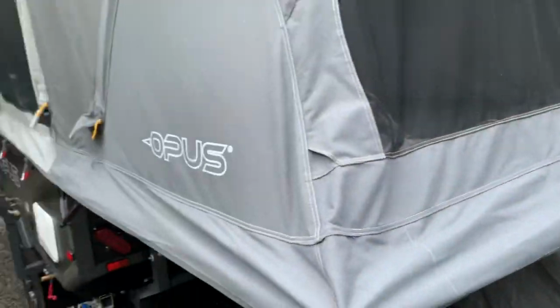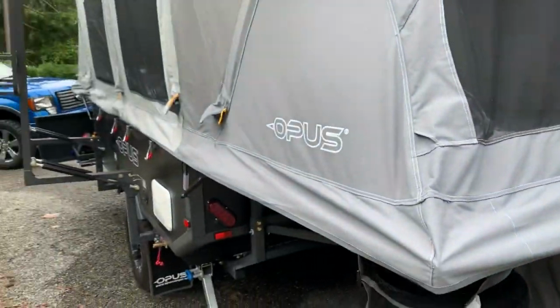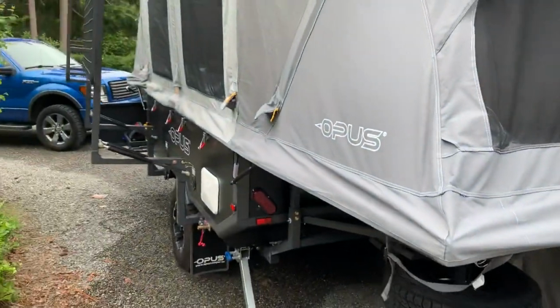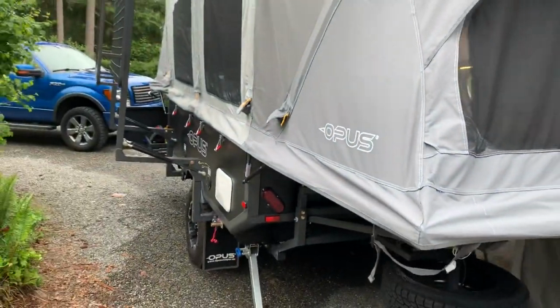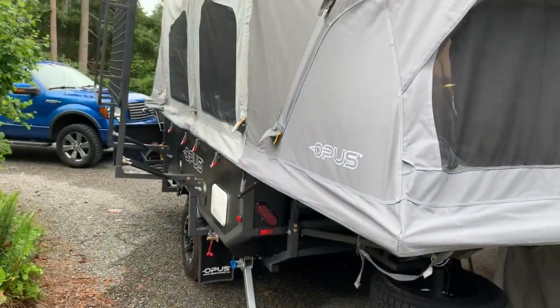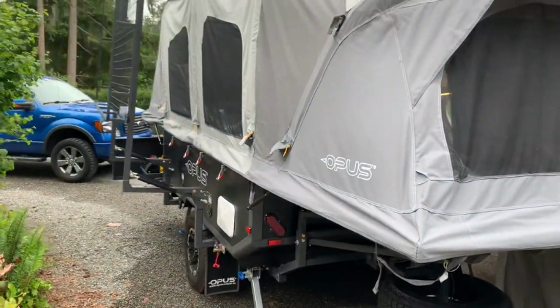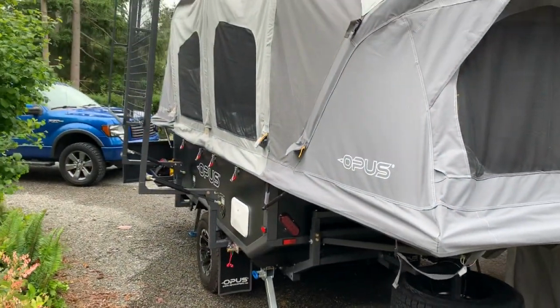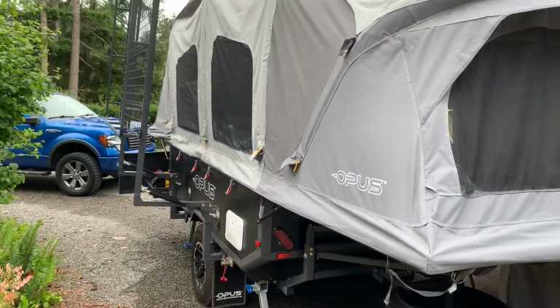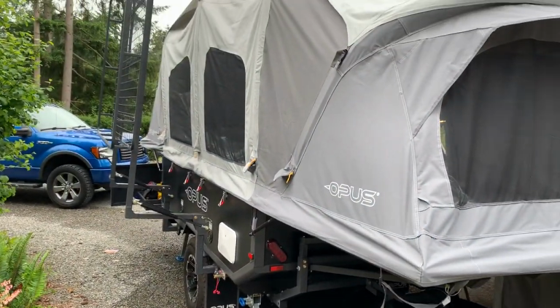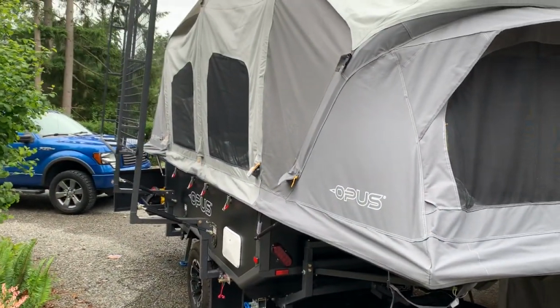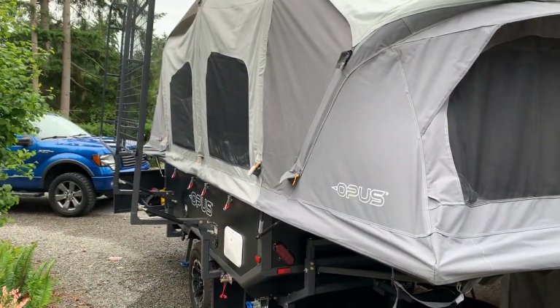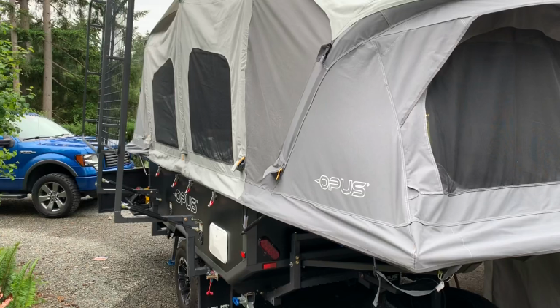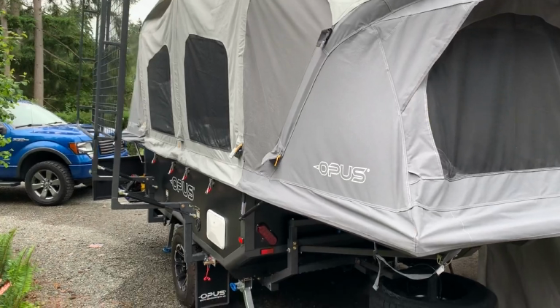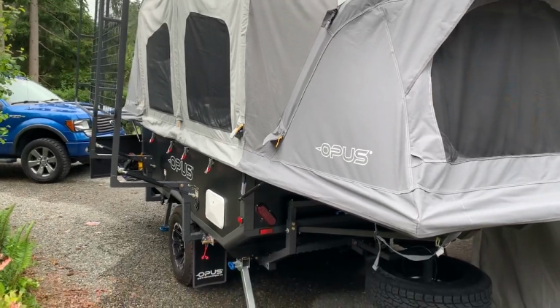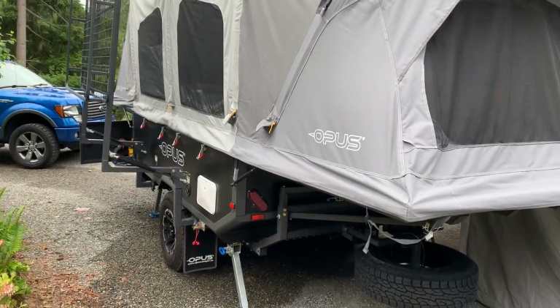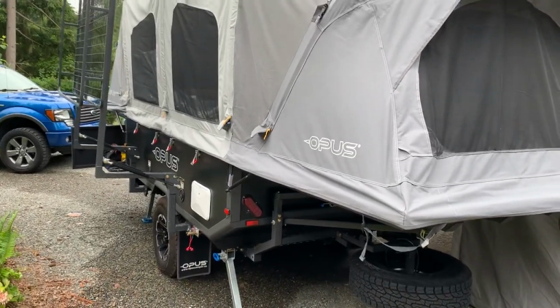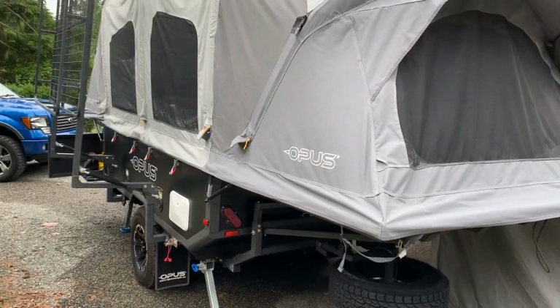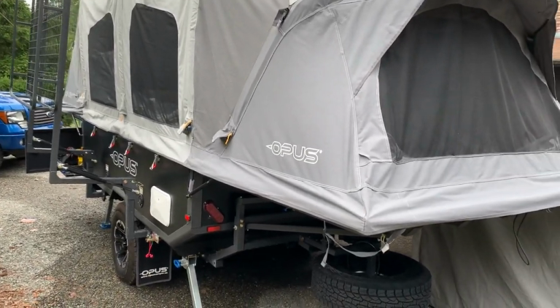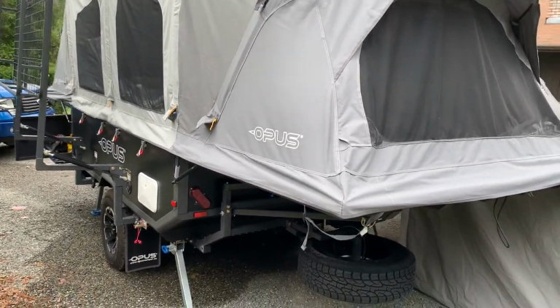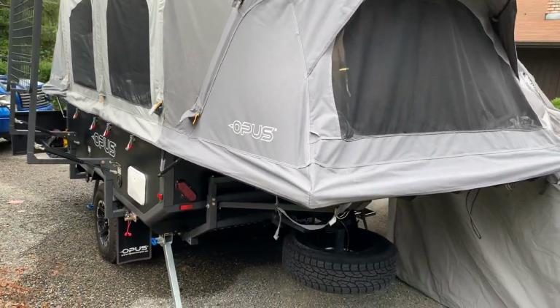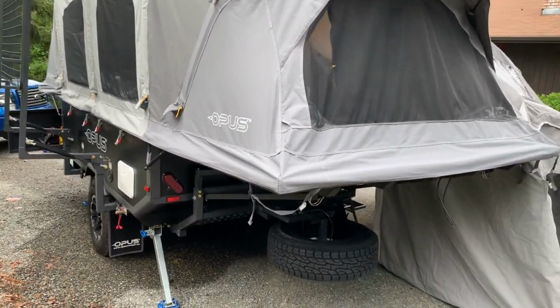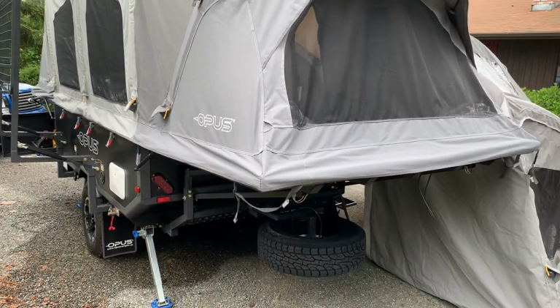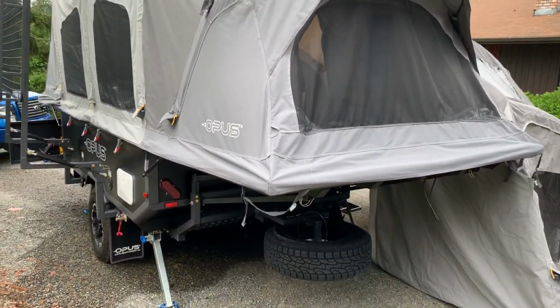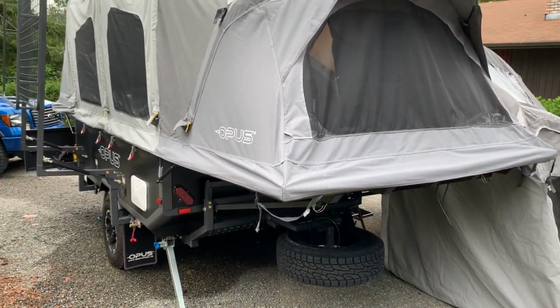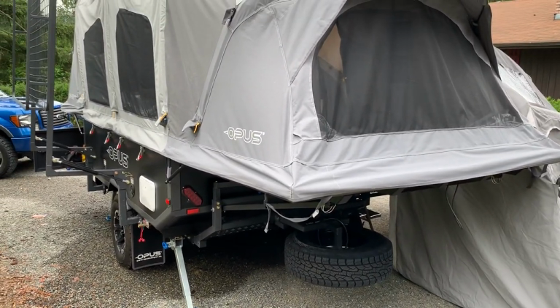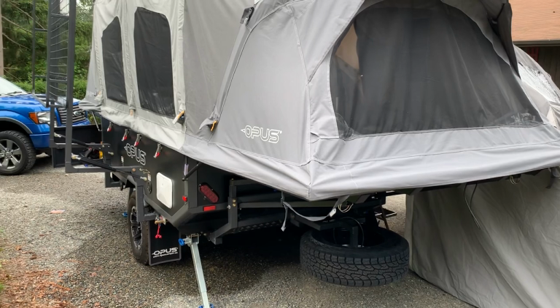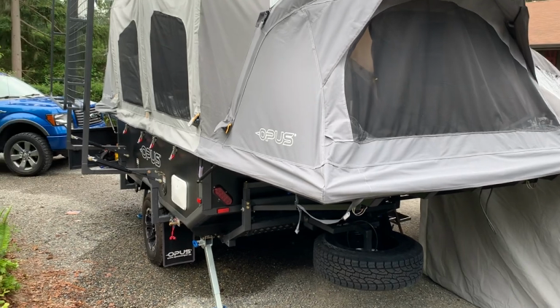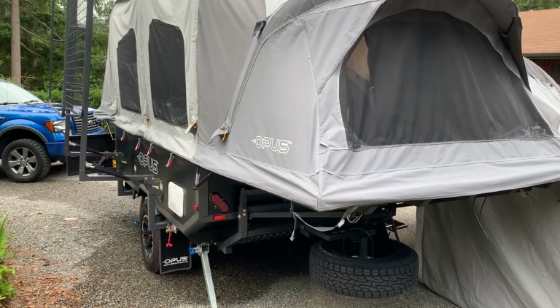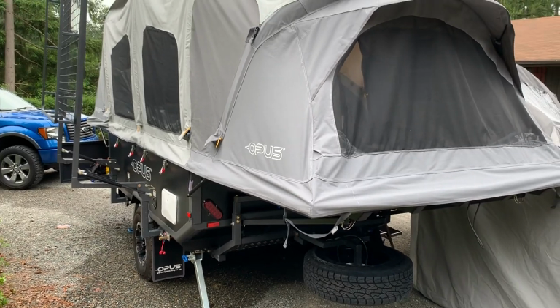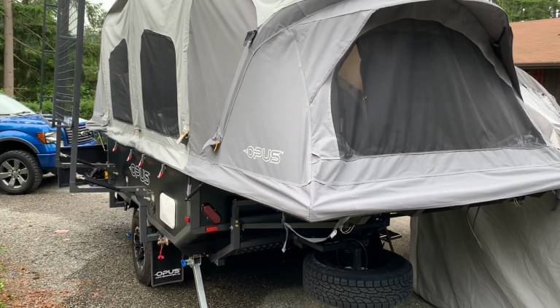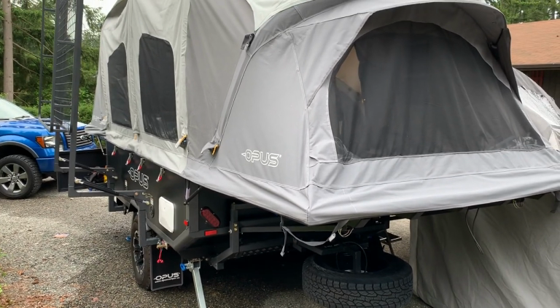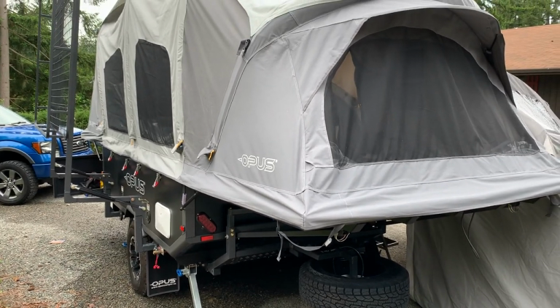I don't want to make the video too long — we're at seven minutes now. I just wanted to show you the trailer. I was setting it up and getting it out of winter storage and realized I don't think I ever showed it to you. All right, take it easy.